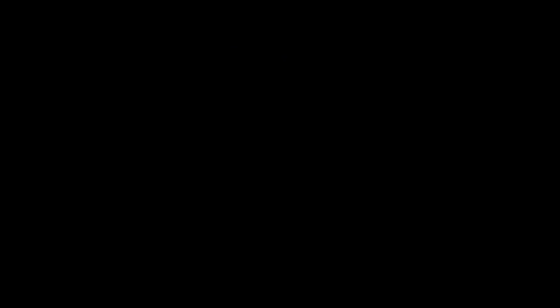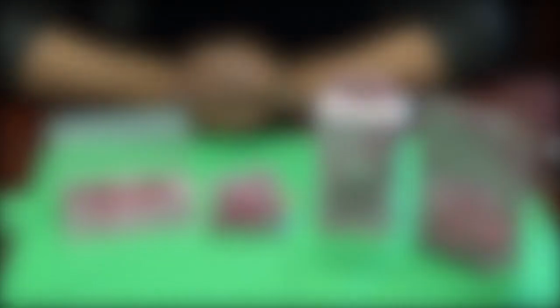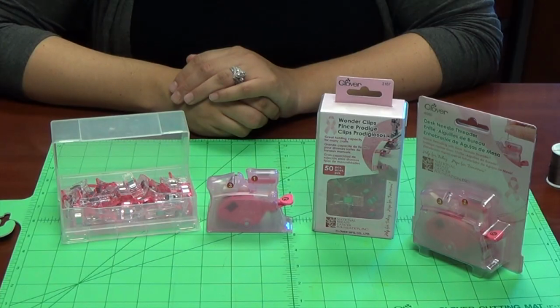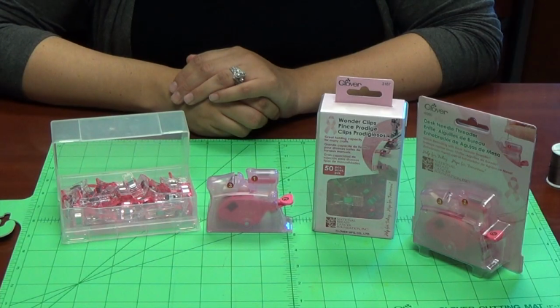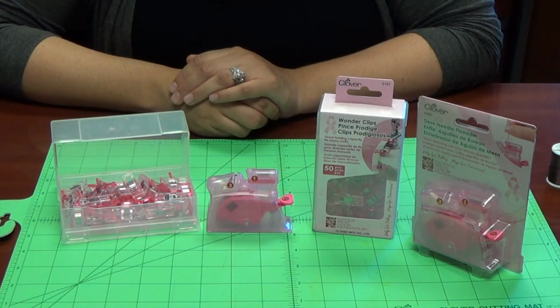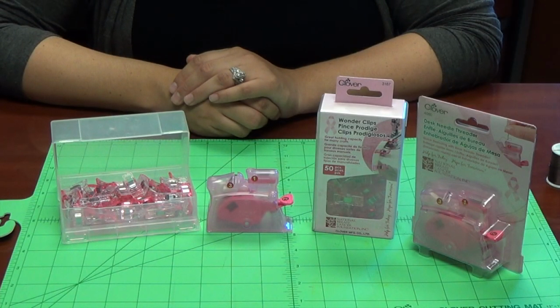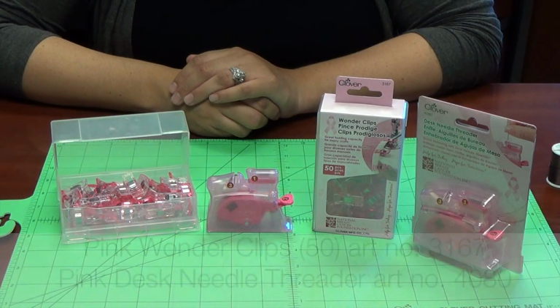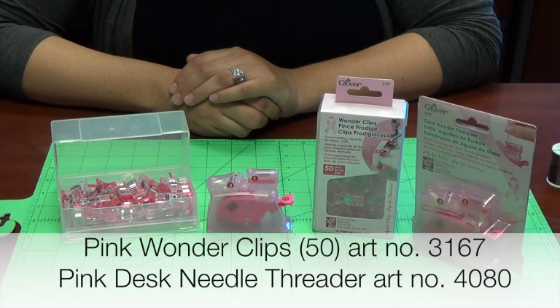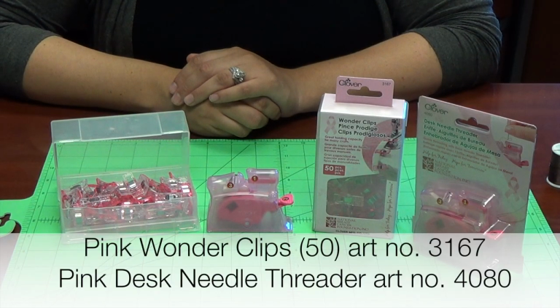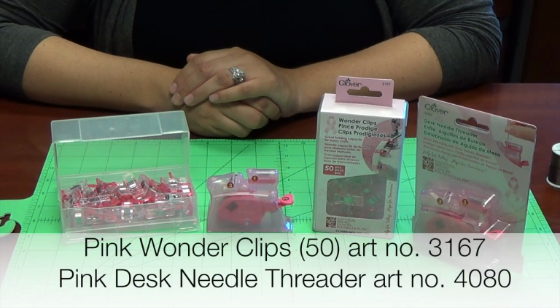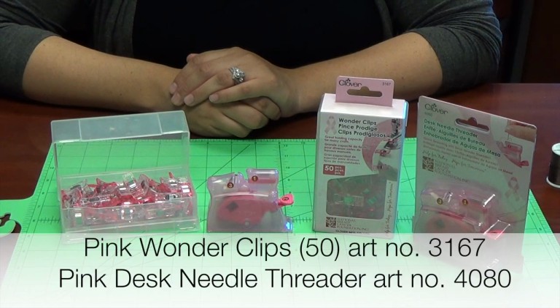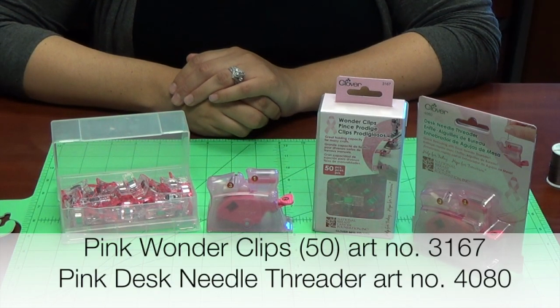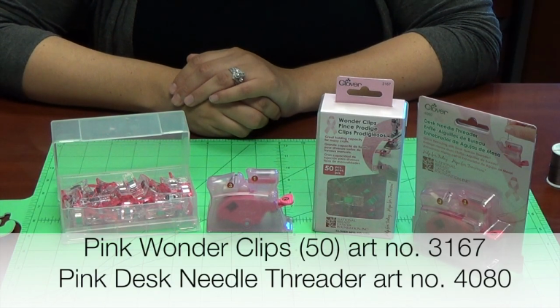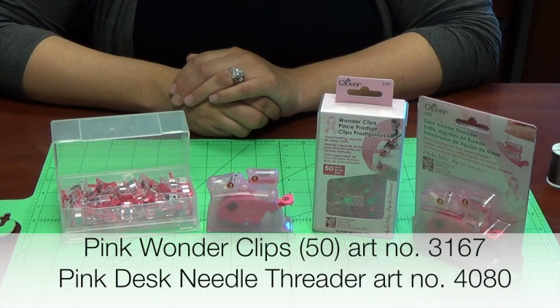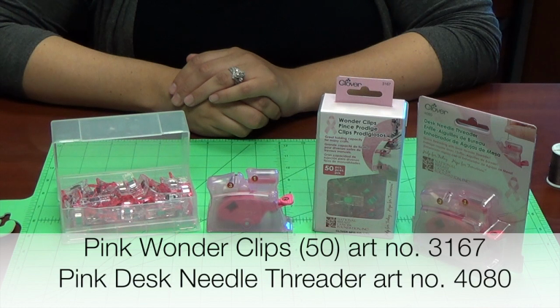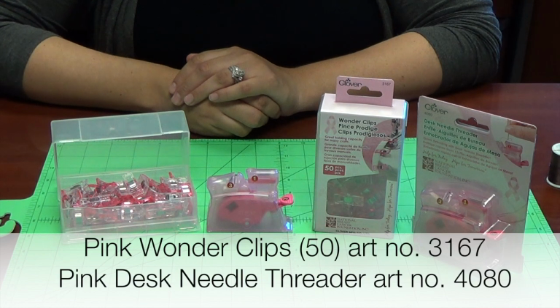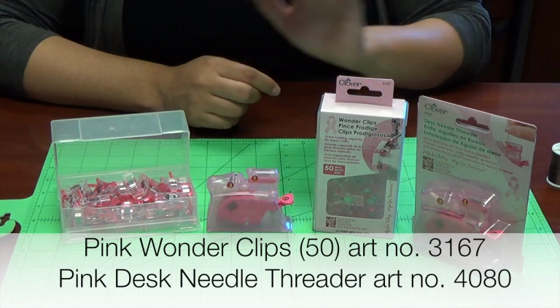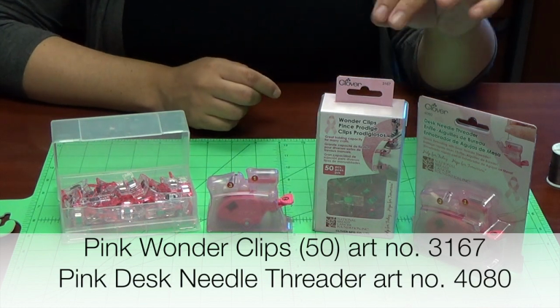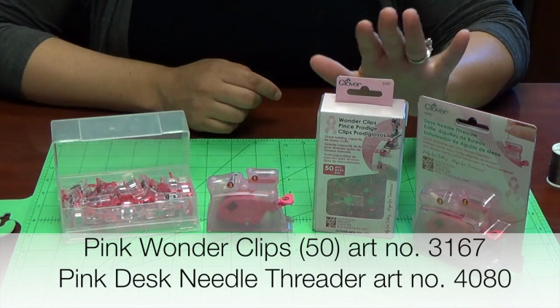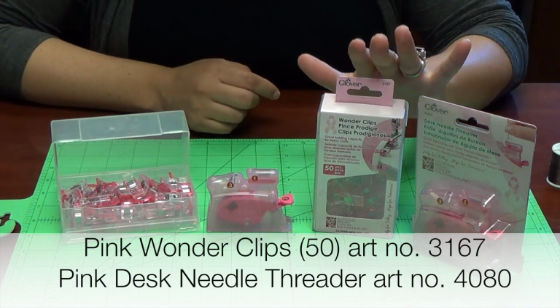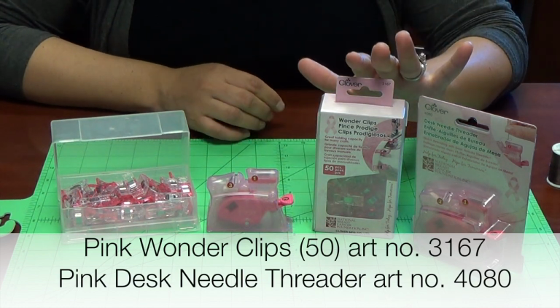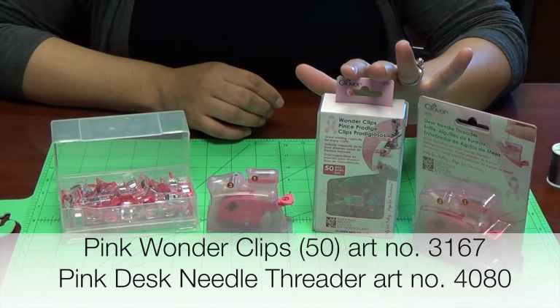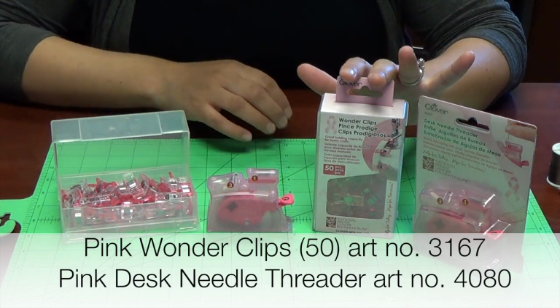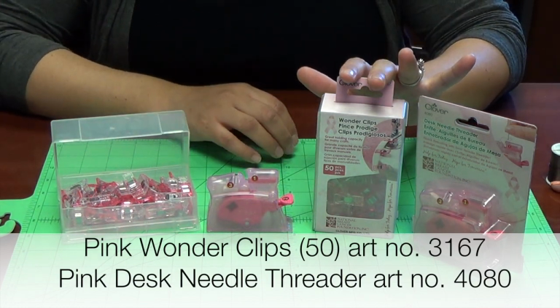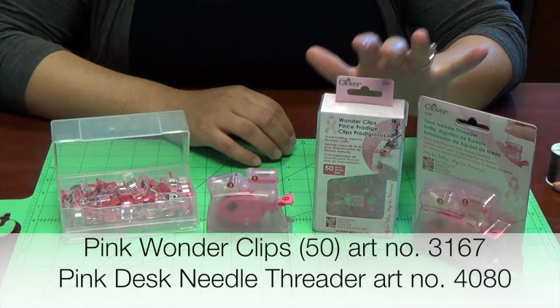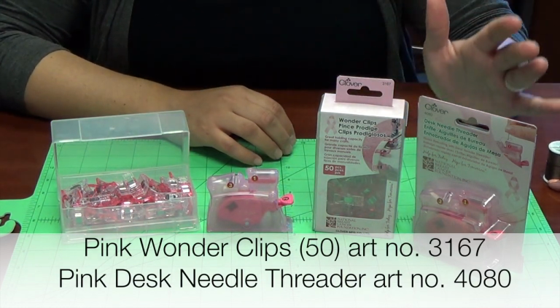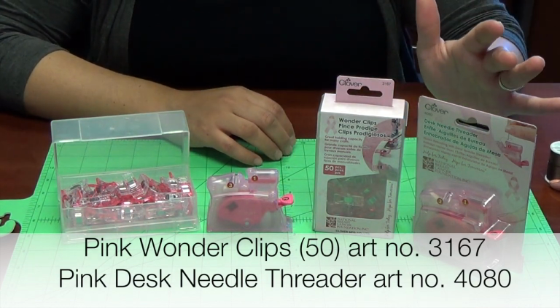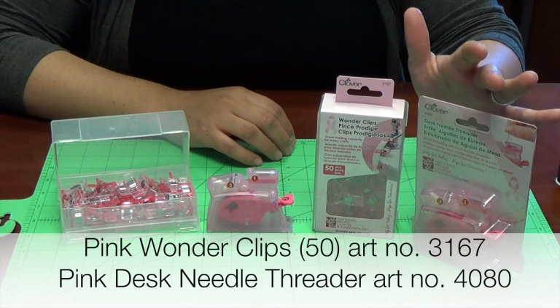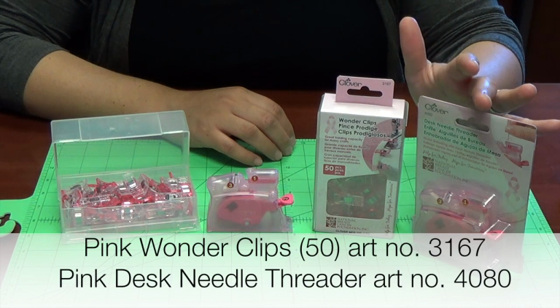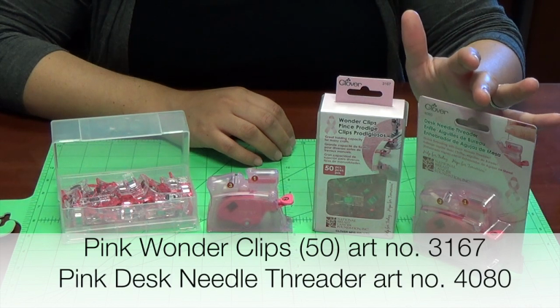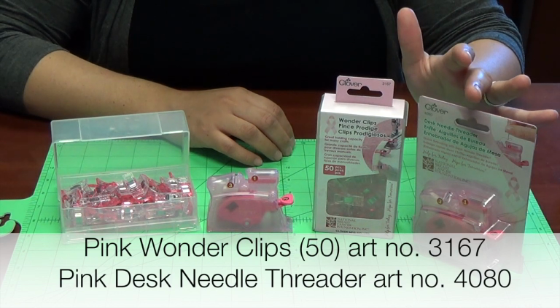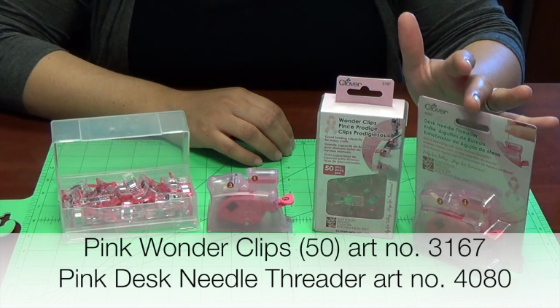We would like to introduce you to our pink limited edition items for breast cancer awareness. We have our pink 50-pack Wonder Clips and our pink desk needle threader.